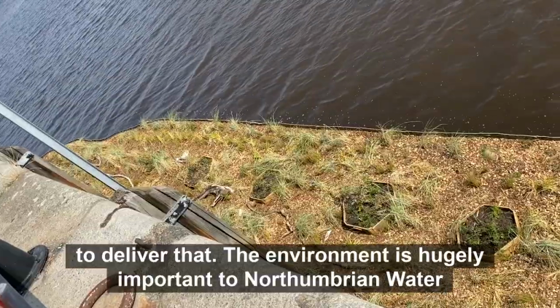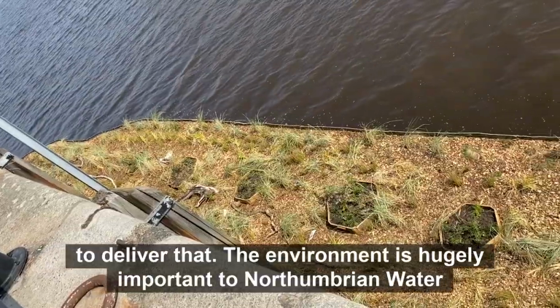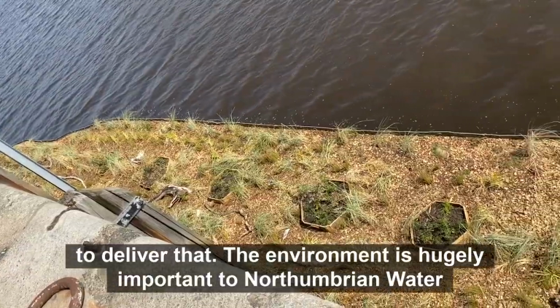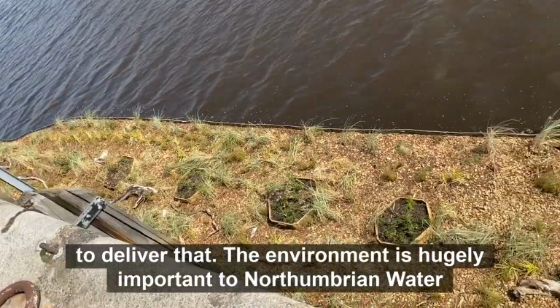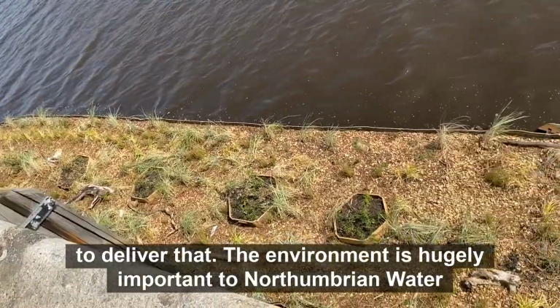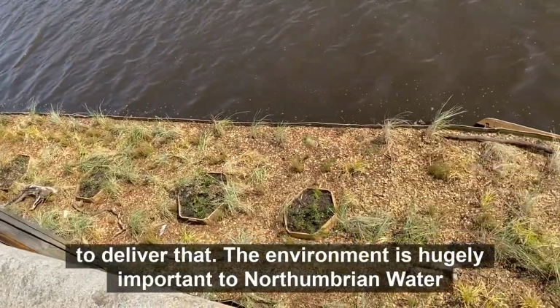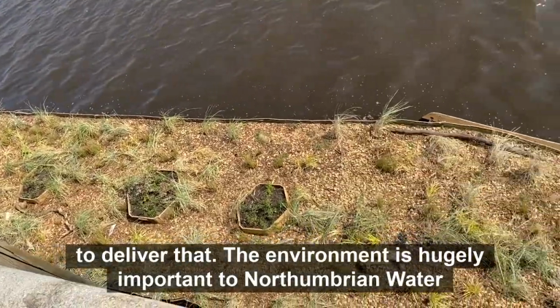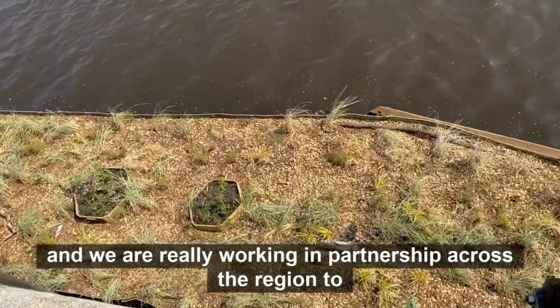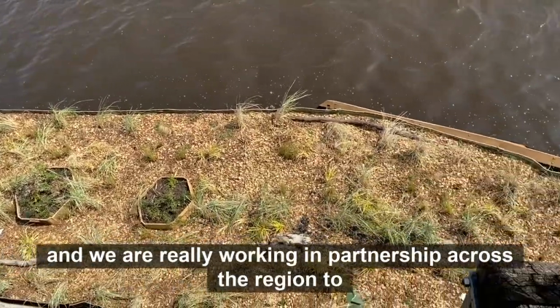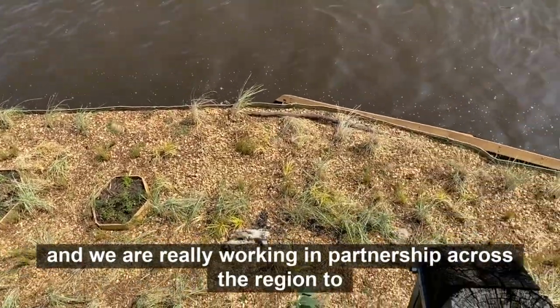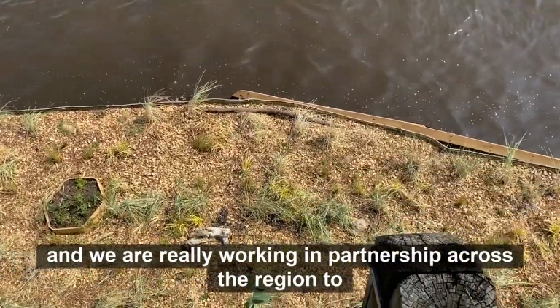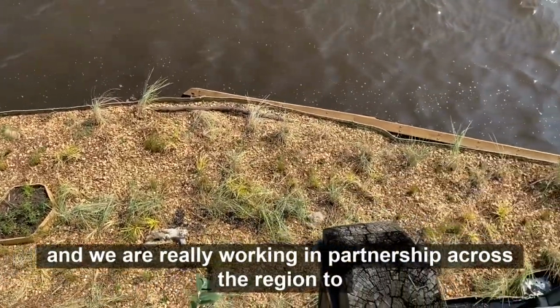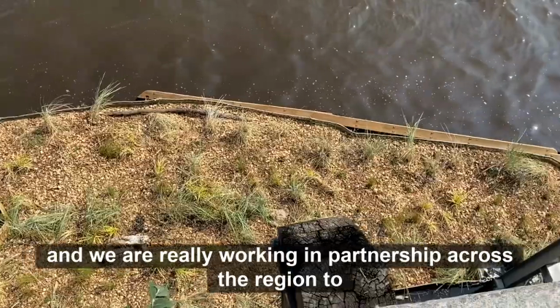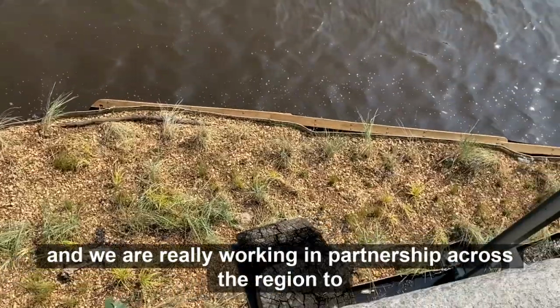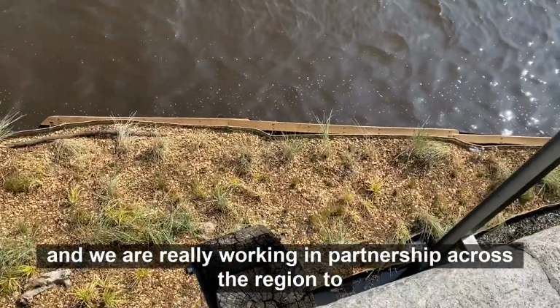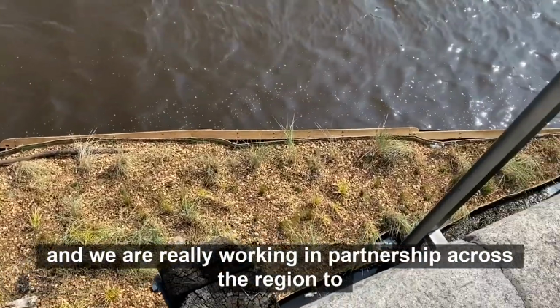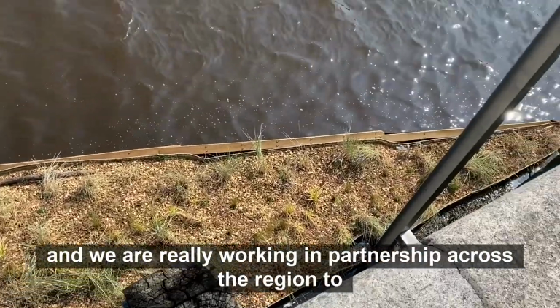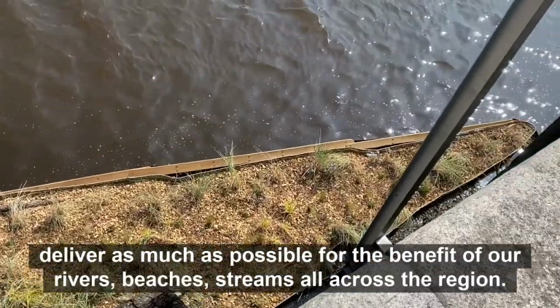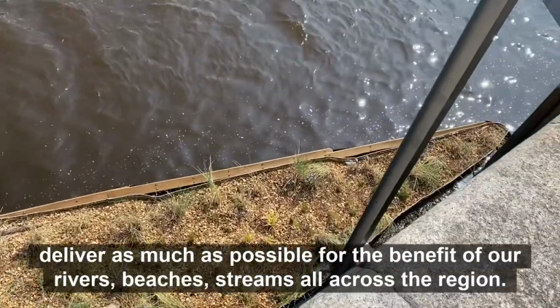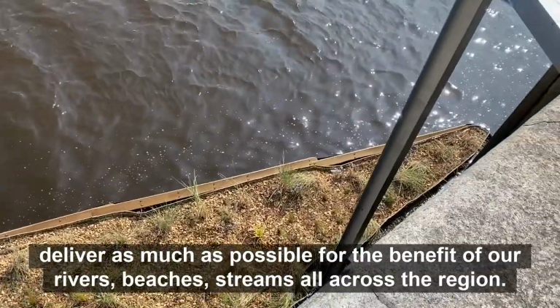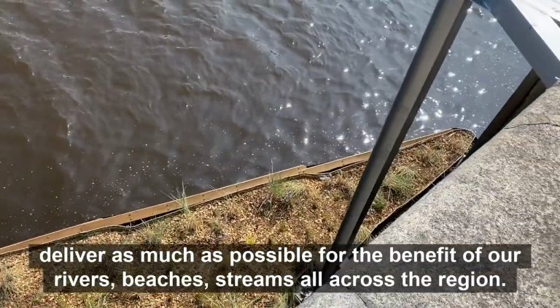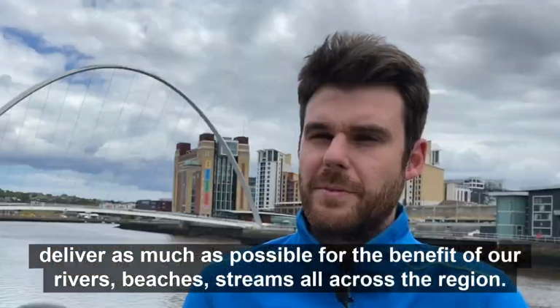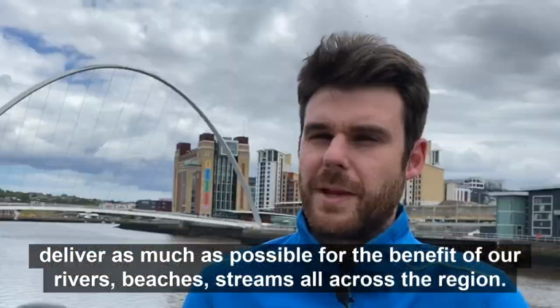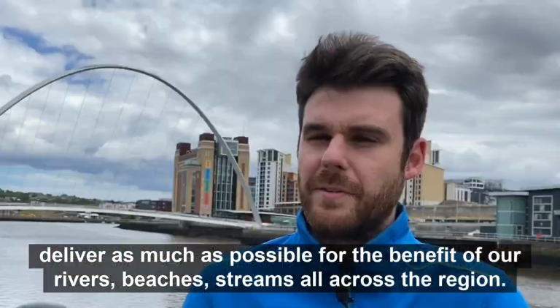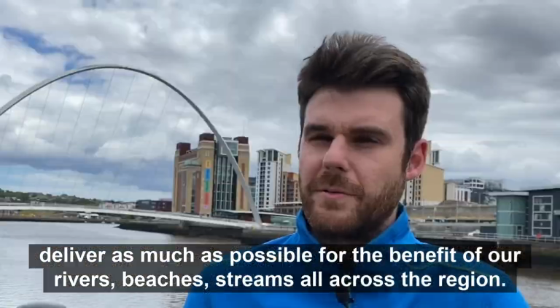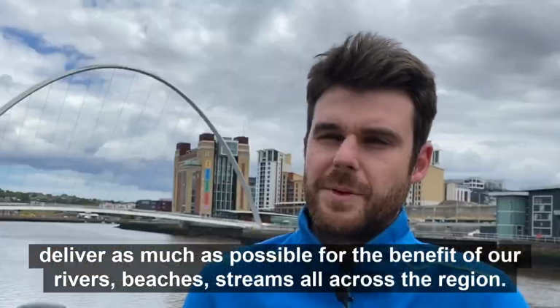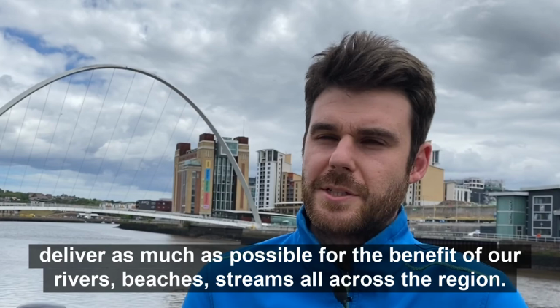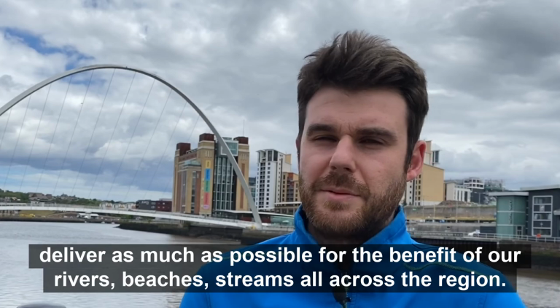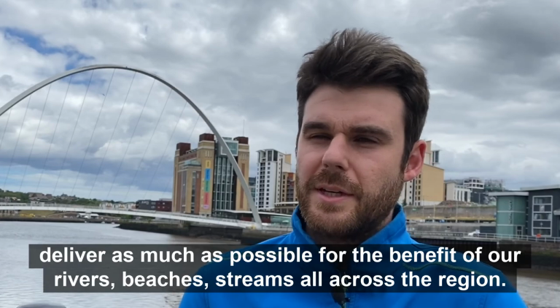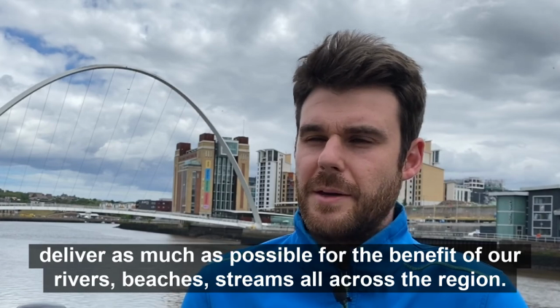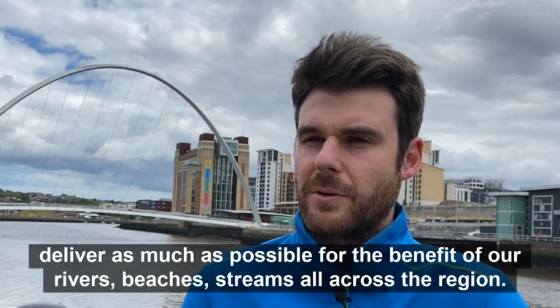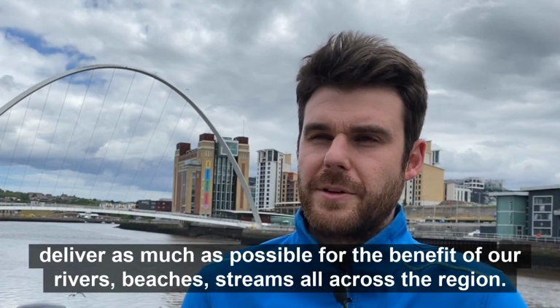The environment is hugely important to Northumbrian Water and we're really working in partnership across the region to deliver as much as possible for the benefit of our rivers, beaches, and streams all across the region.